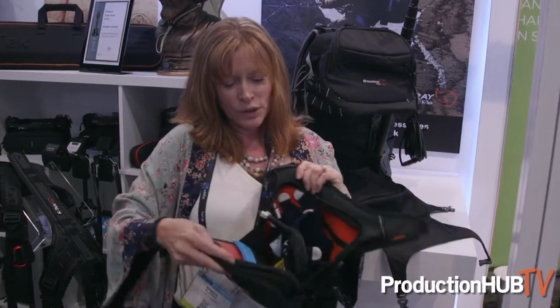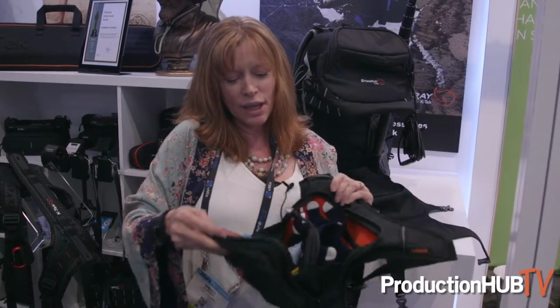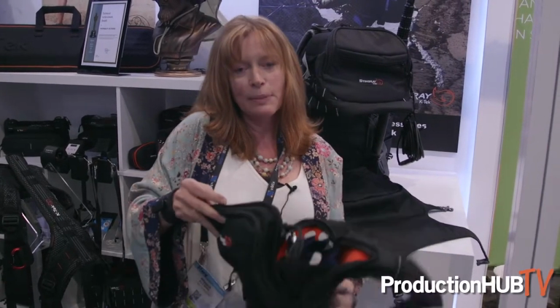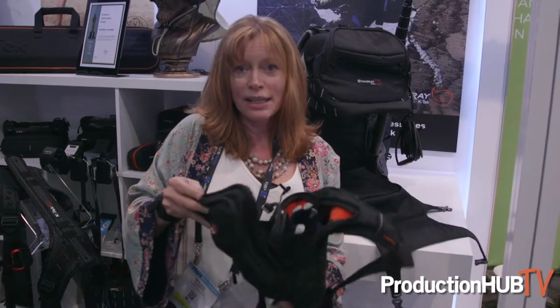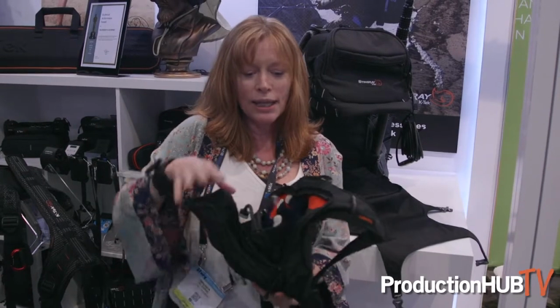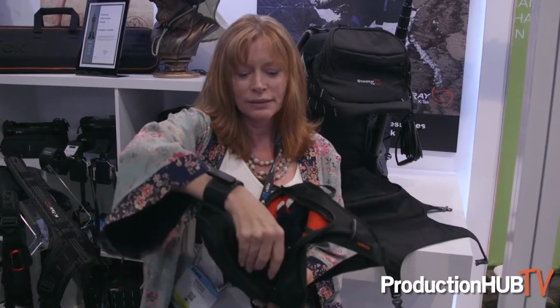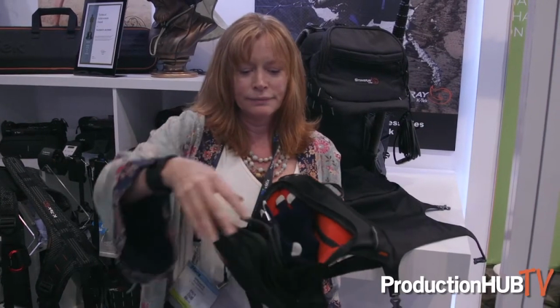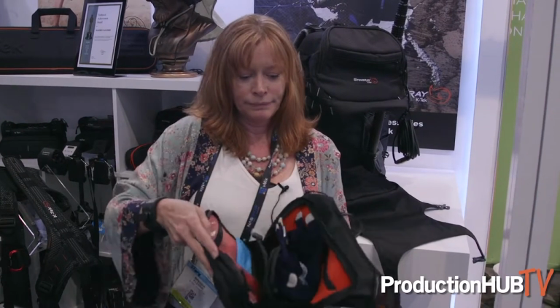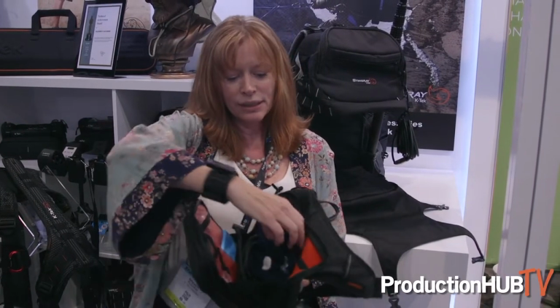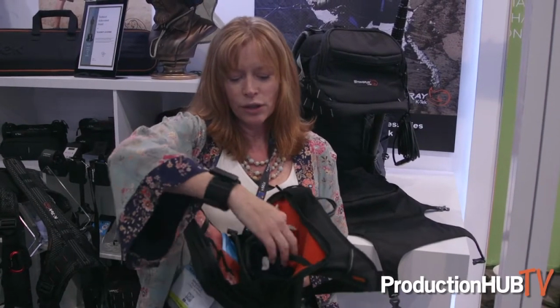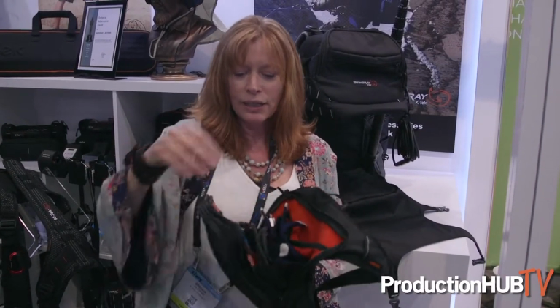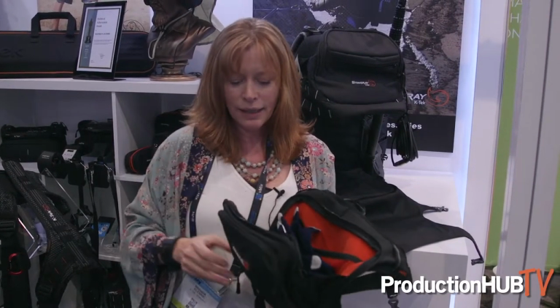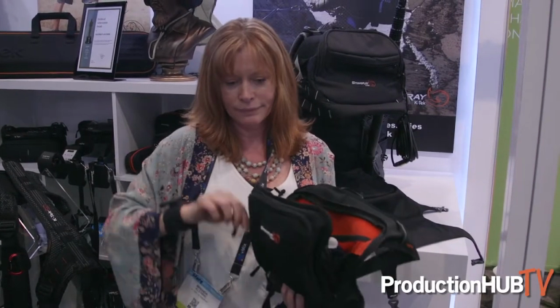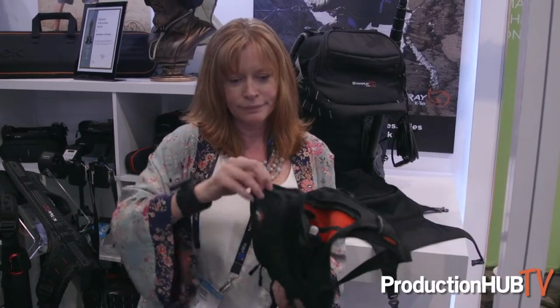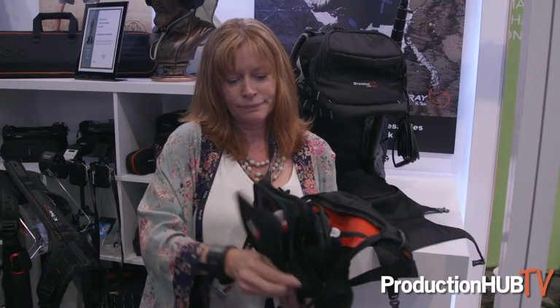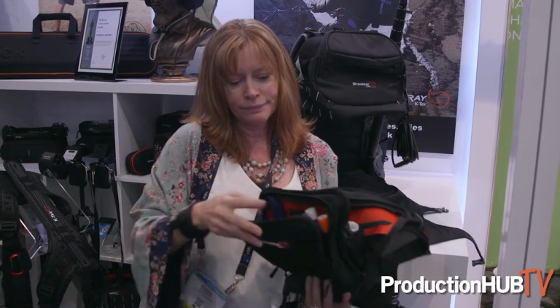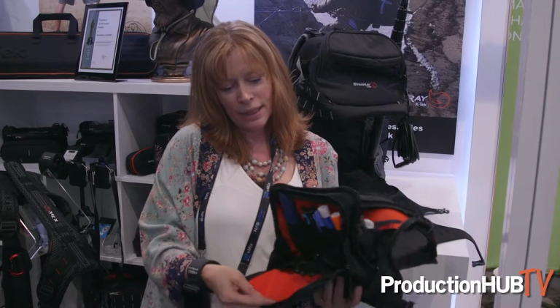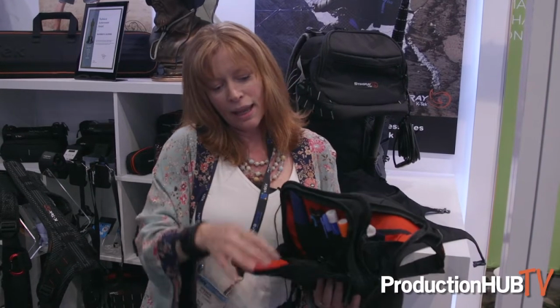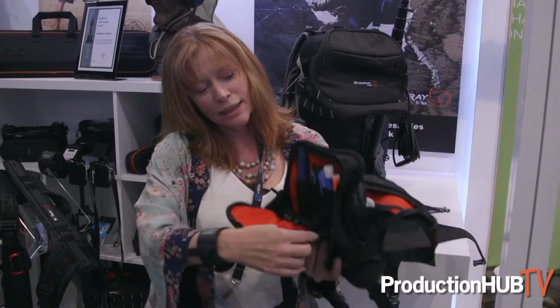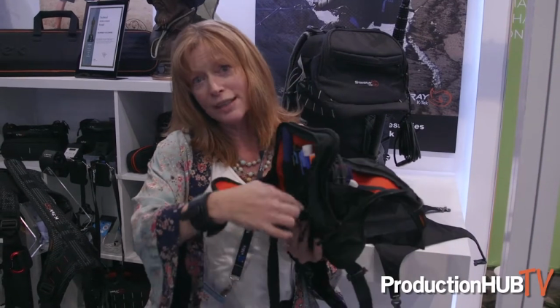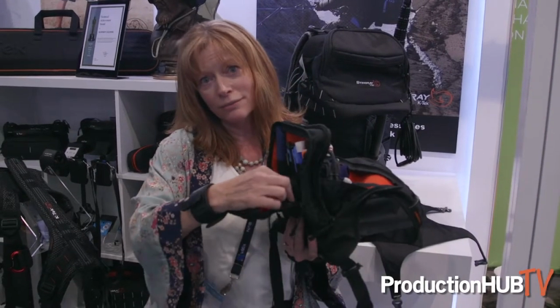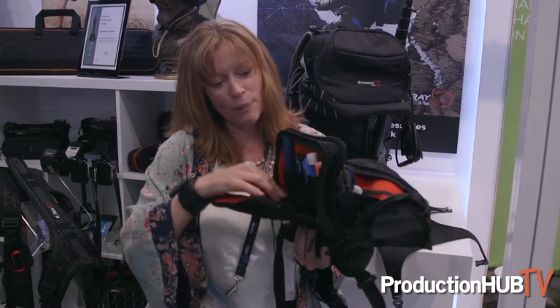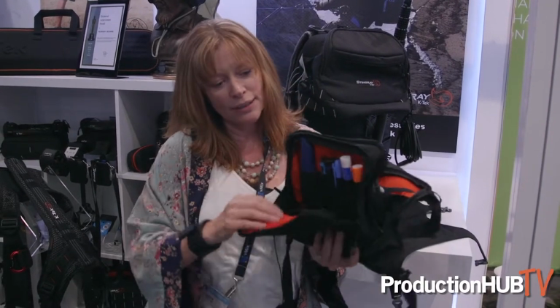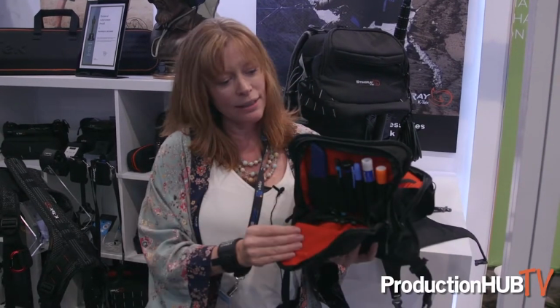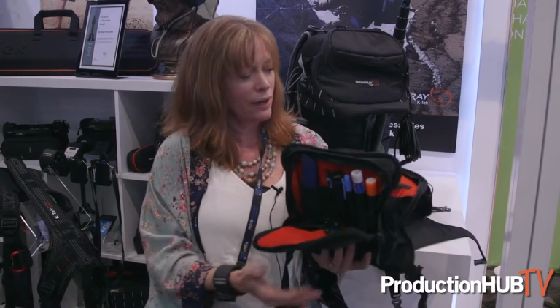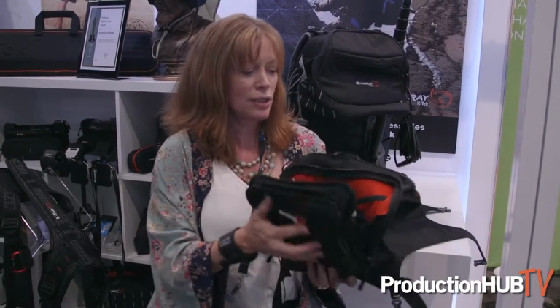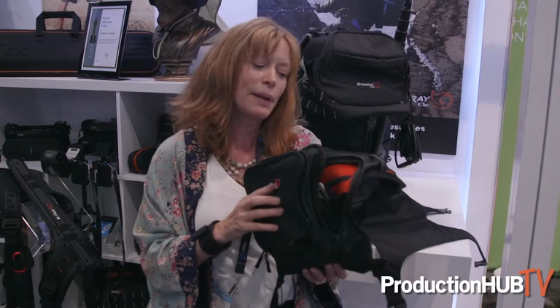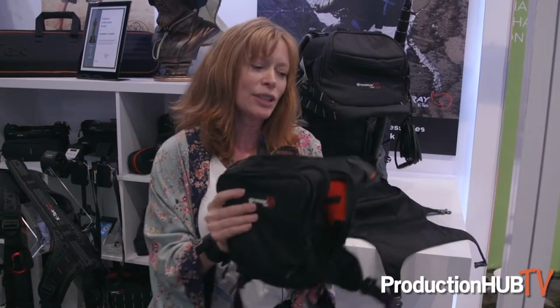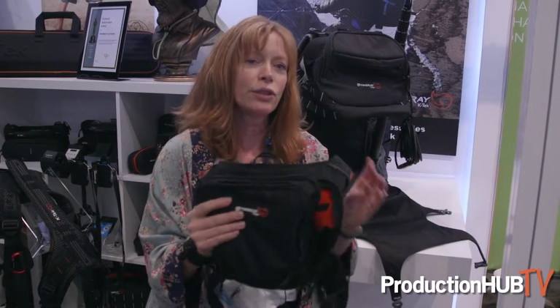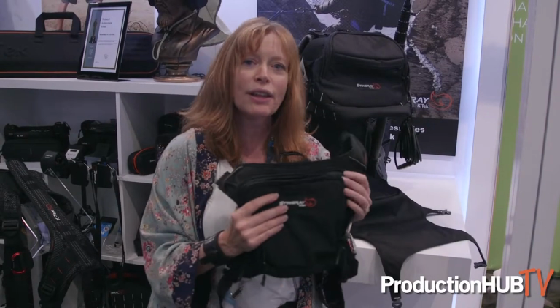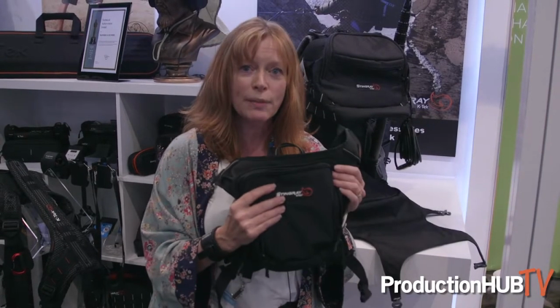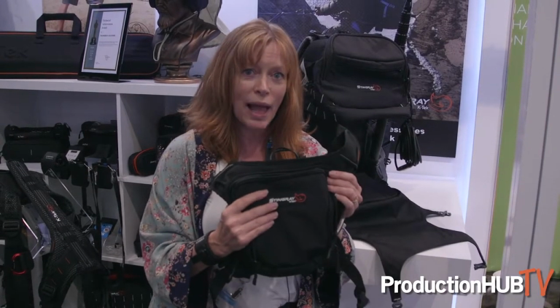It has very specialized pockets — places for all your gear and GAC. Nothing falls out. We have webbing on the side. It's very specialized, but I think it's going to cross over into other departments as well.